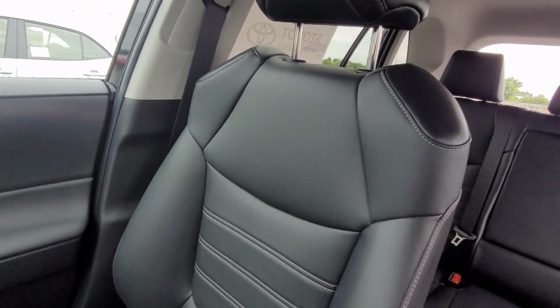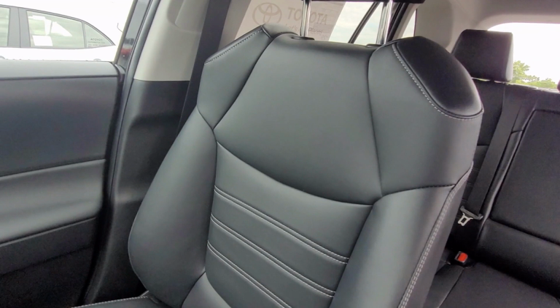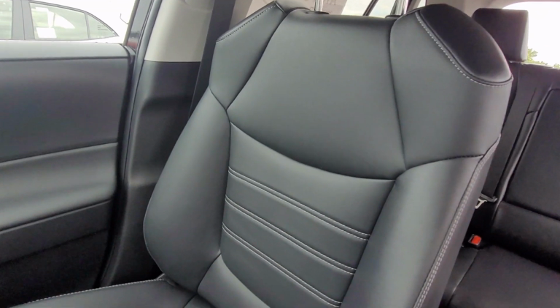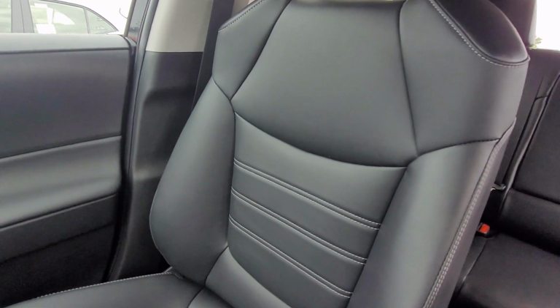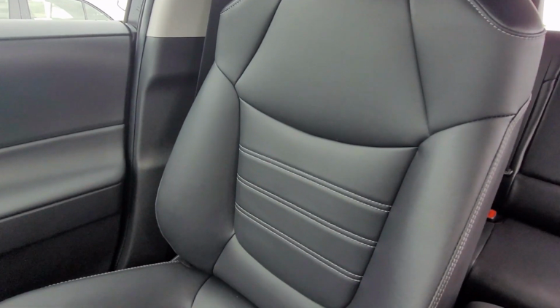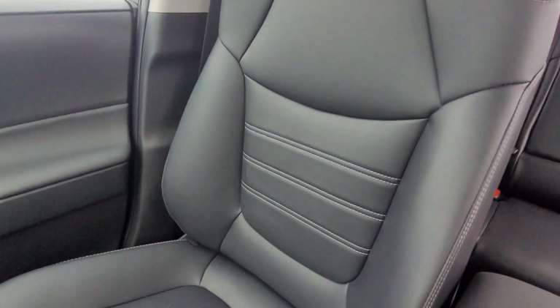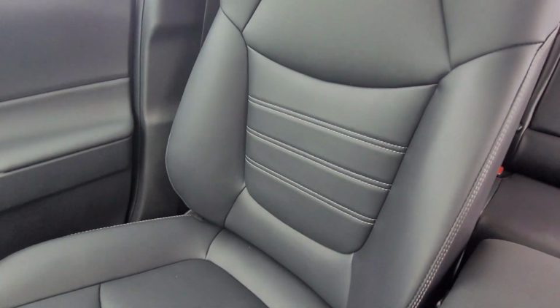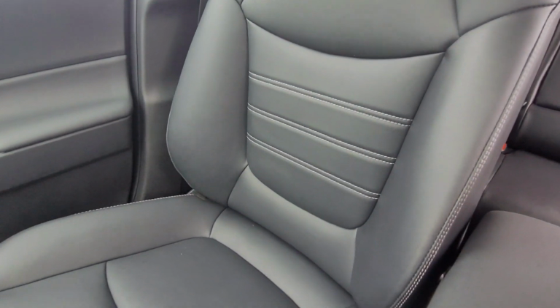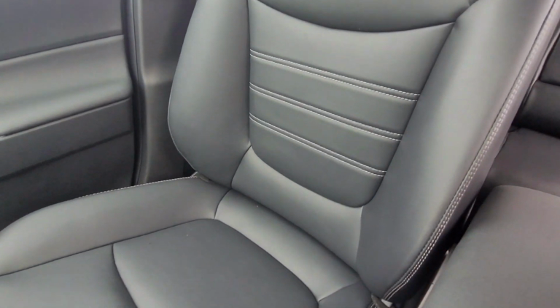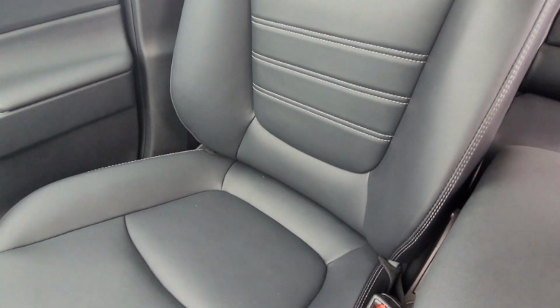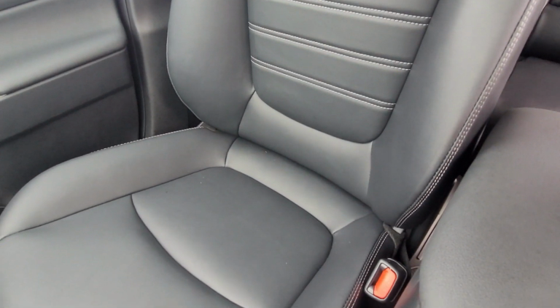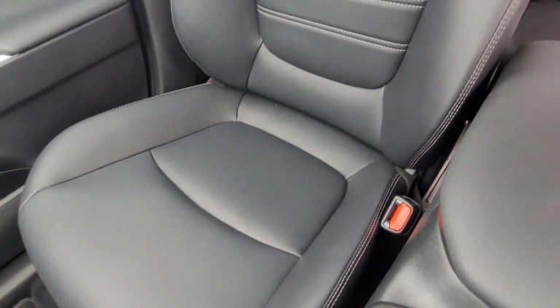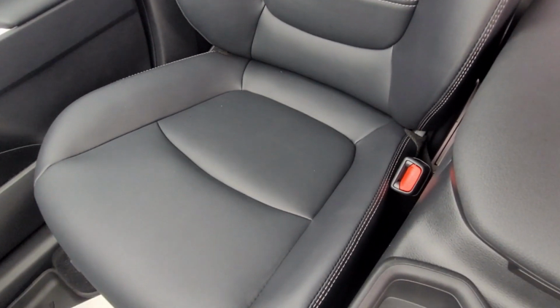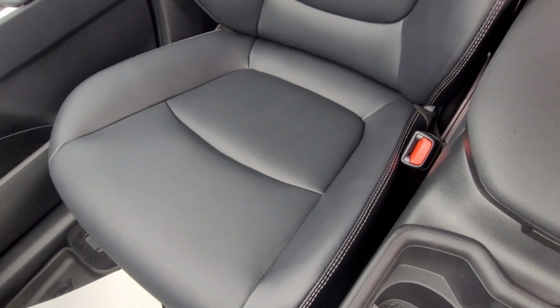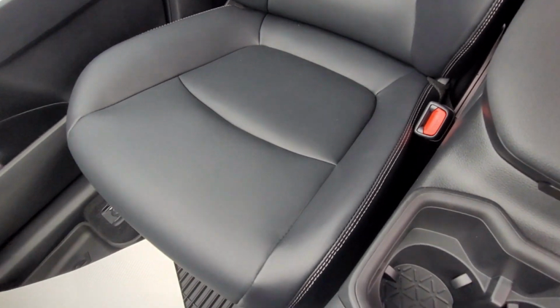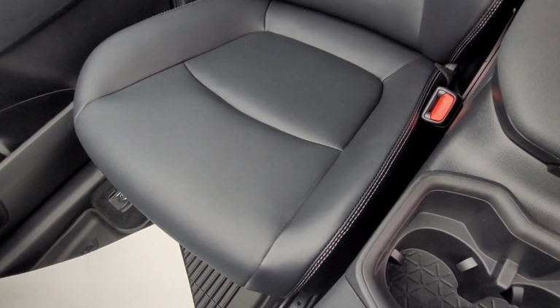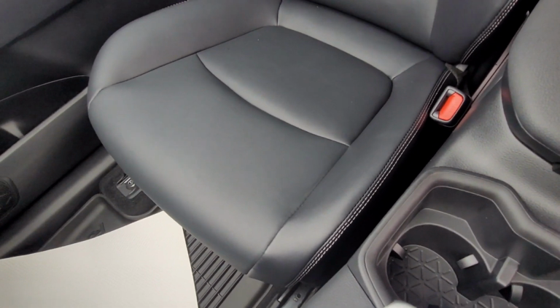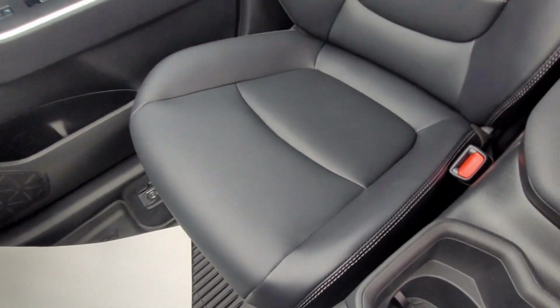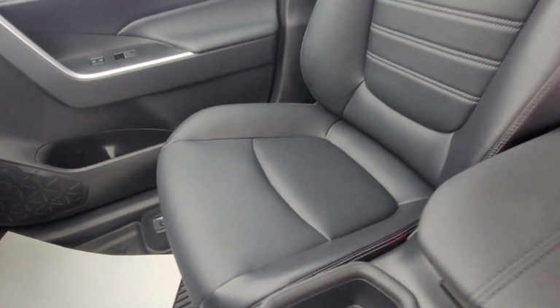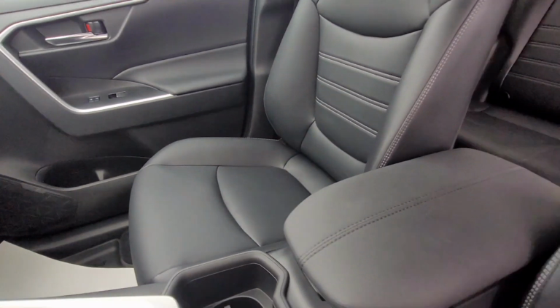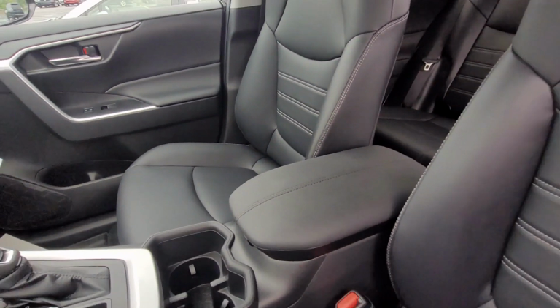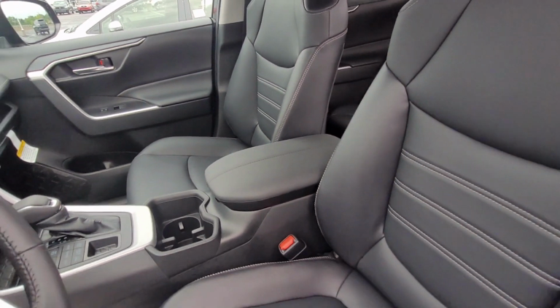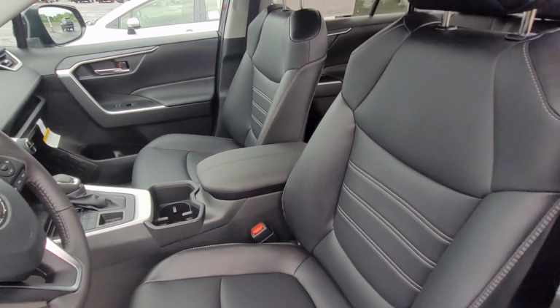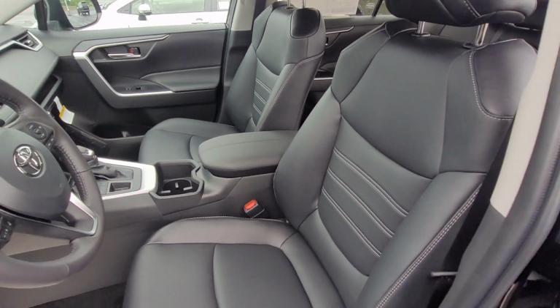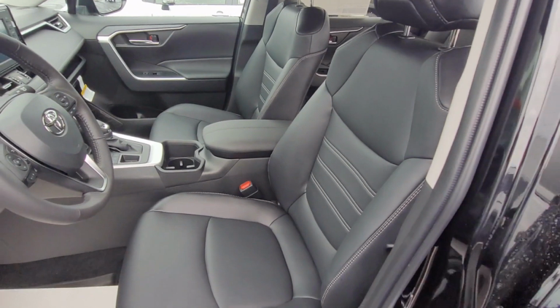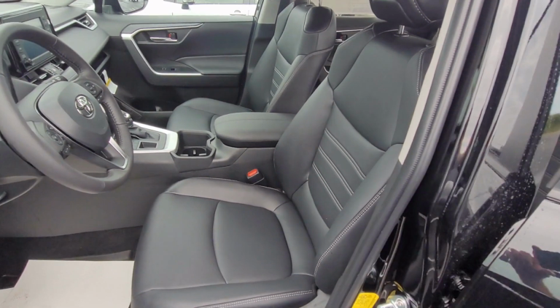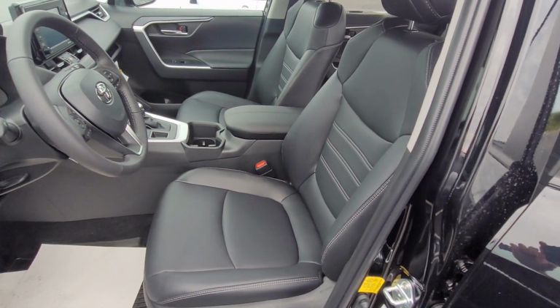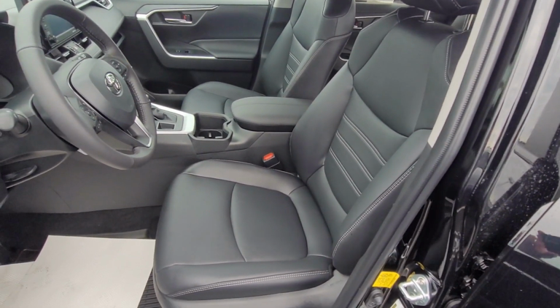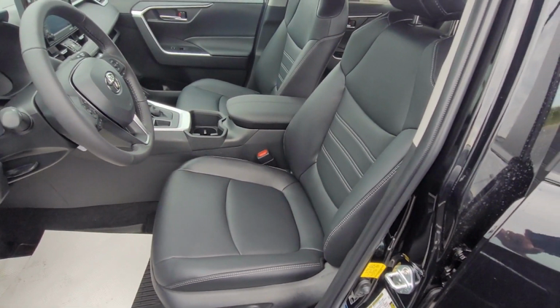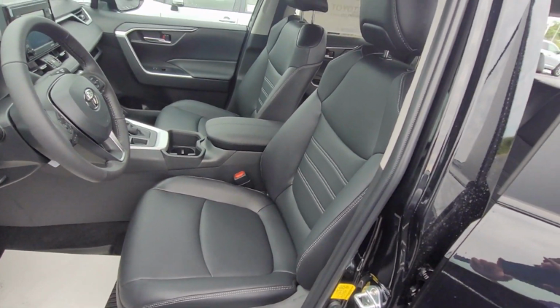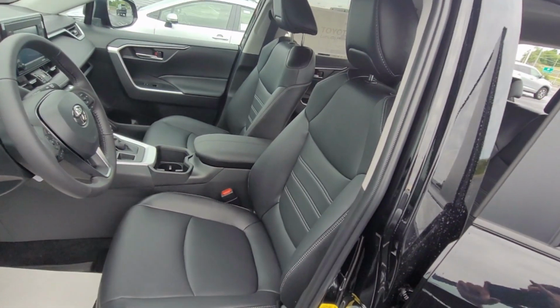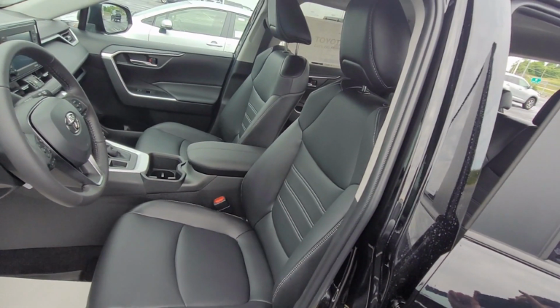That gives you a nice look at the front seats of the vehicle as well. The next thing I'm going to cover is some of the technology features of the vehicle.